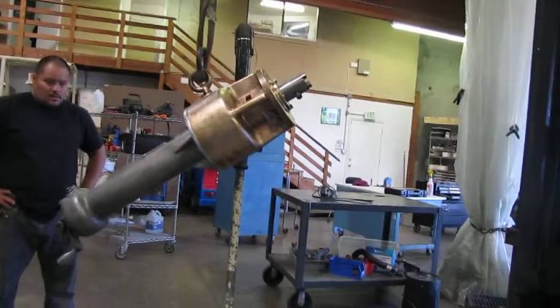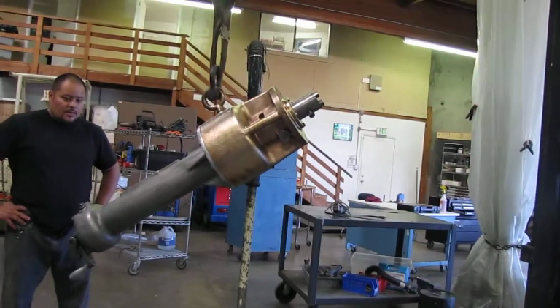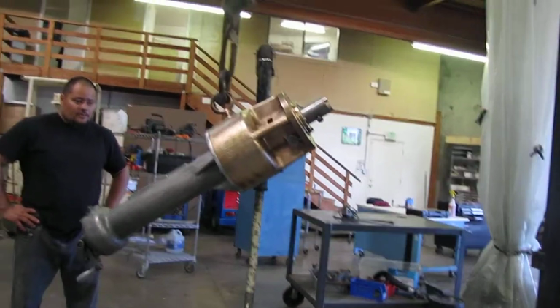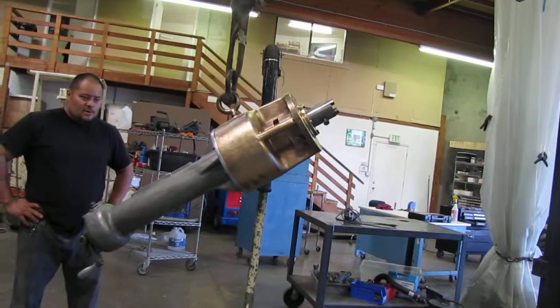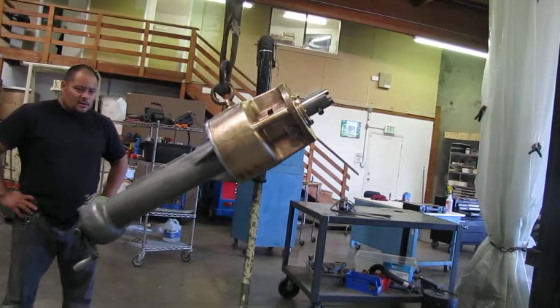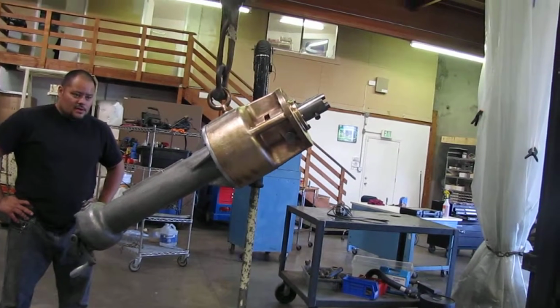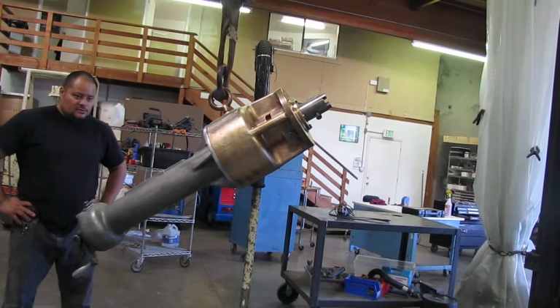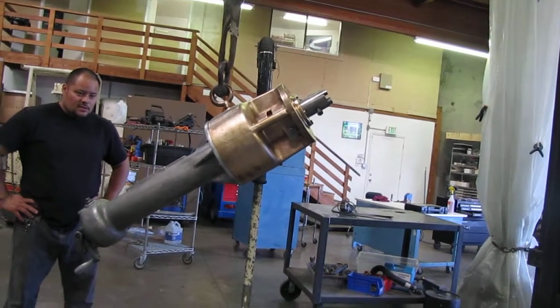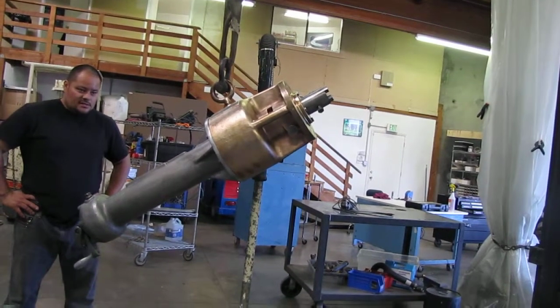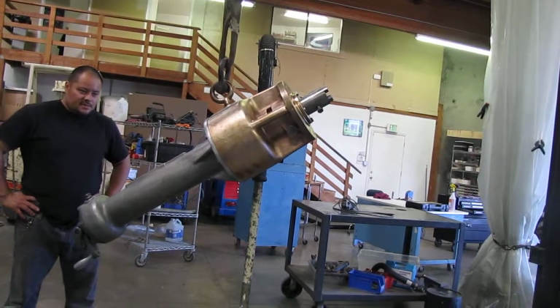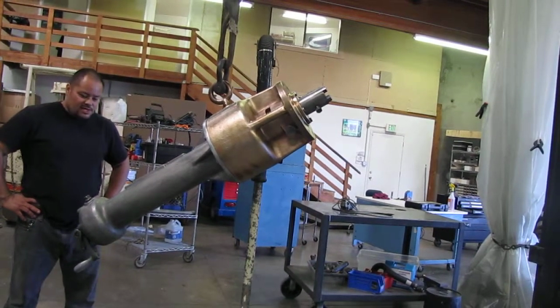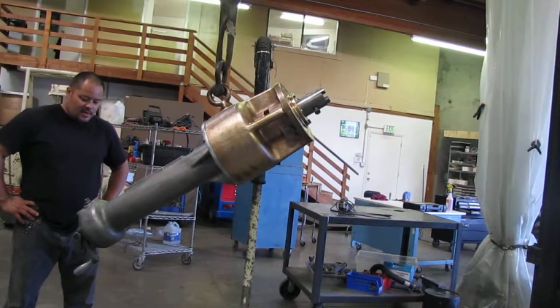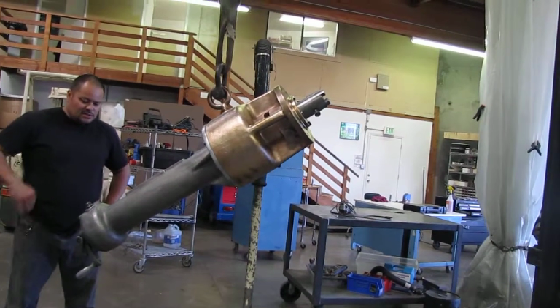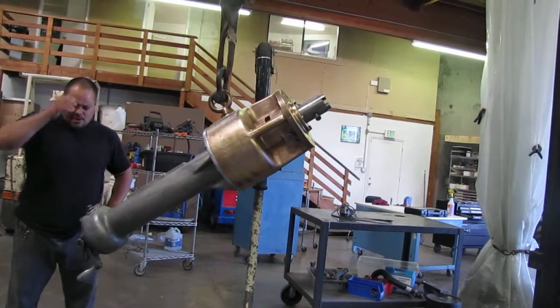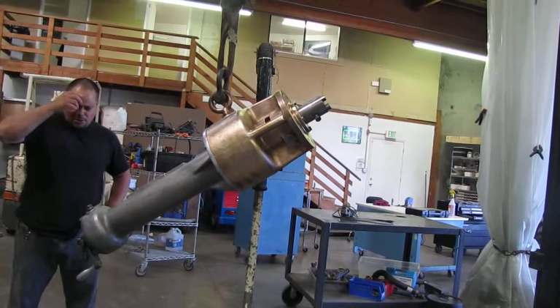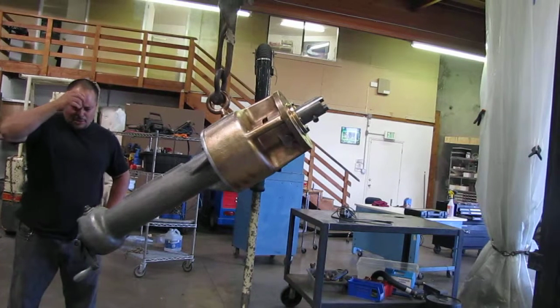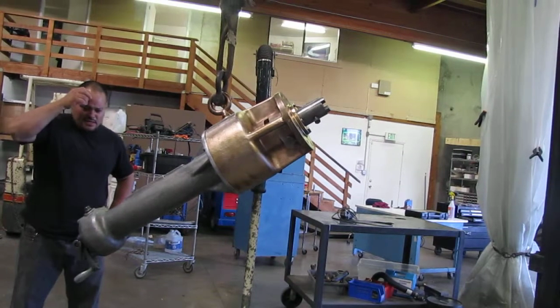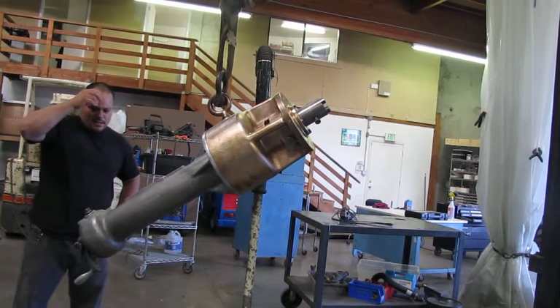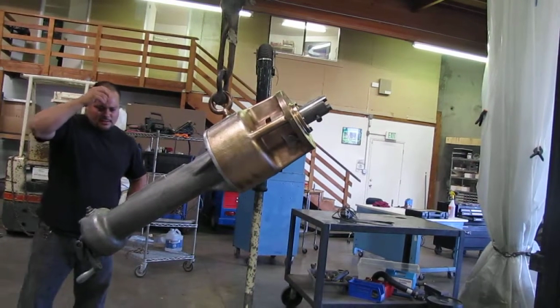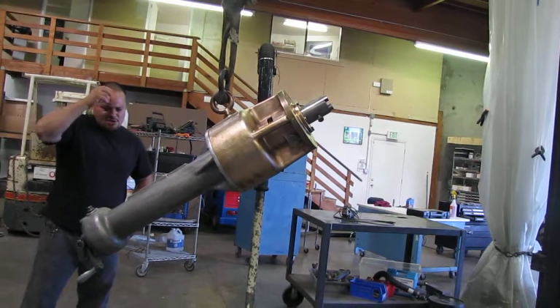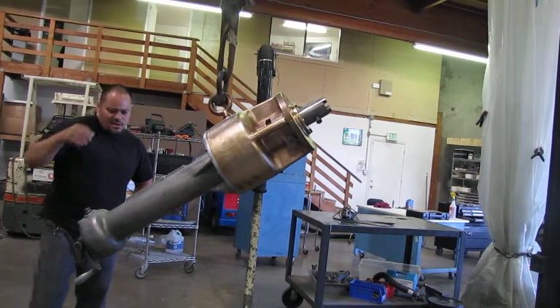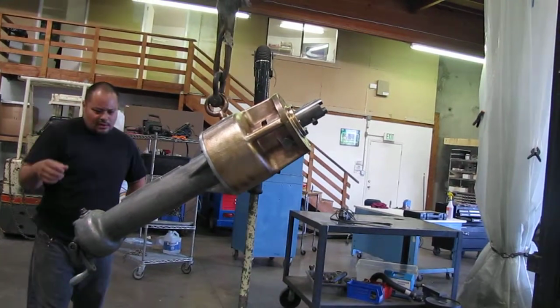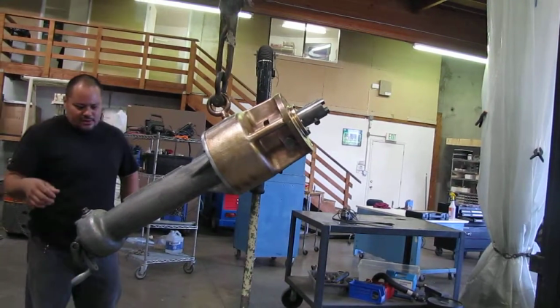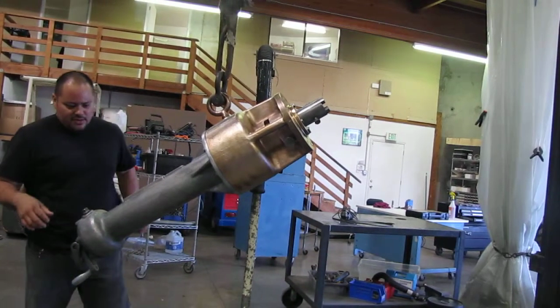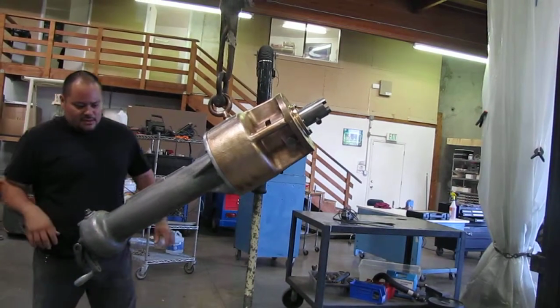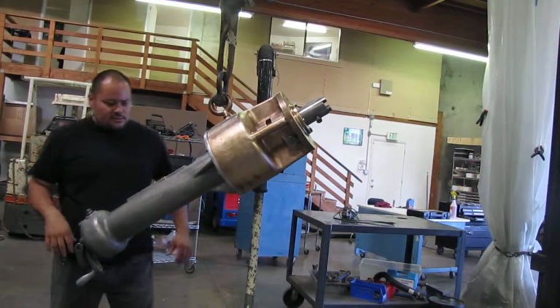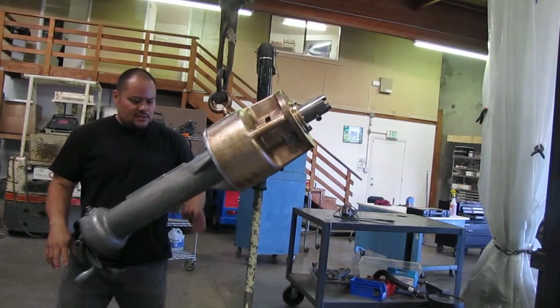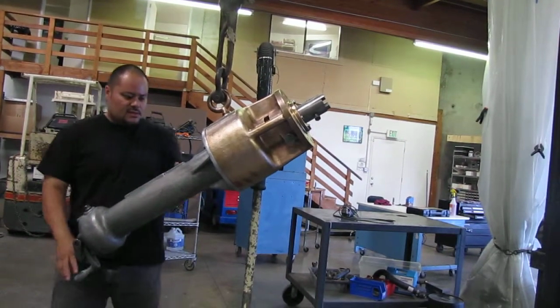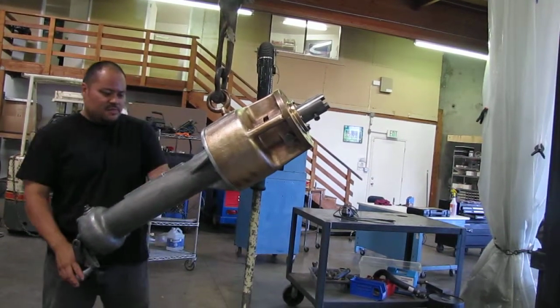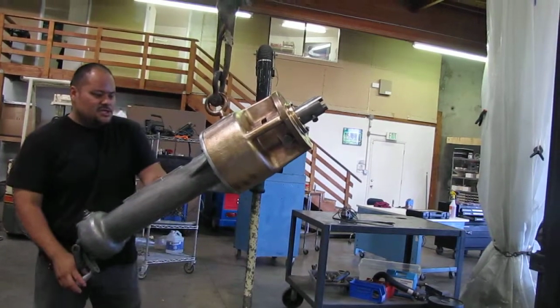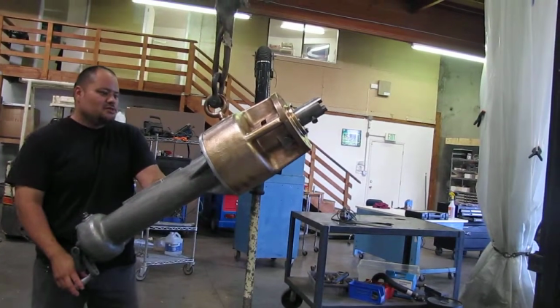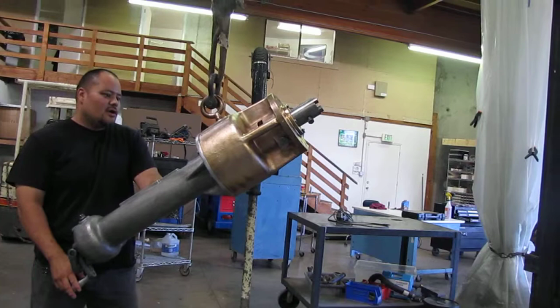Here we have a Mueller drilling and tapping machine. Right now we just want to show you that the main unit on this tapping machine is working.